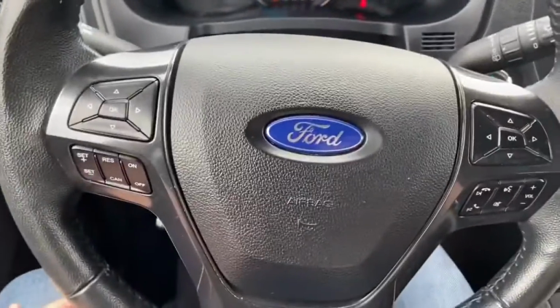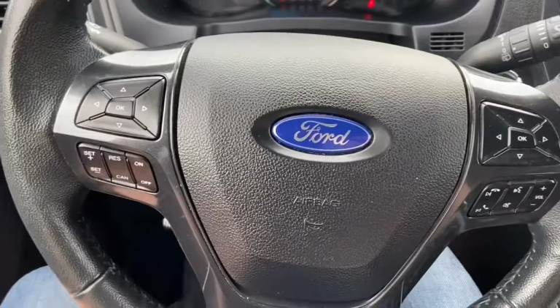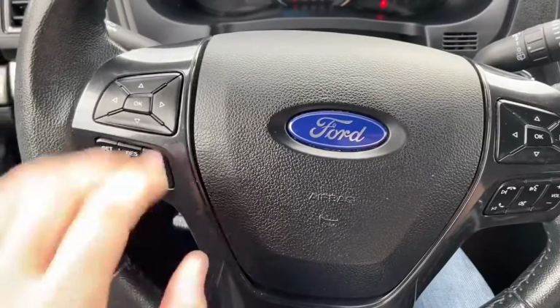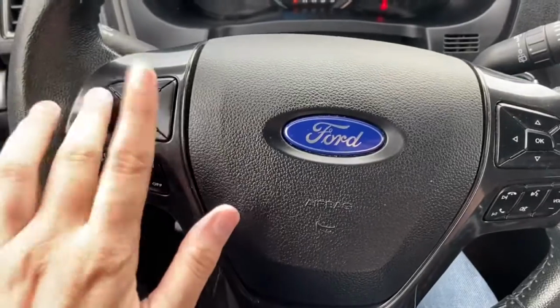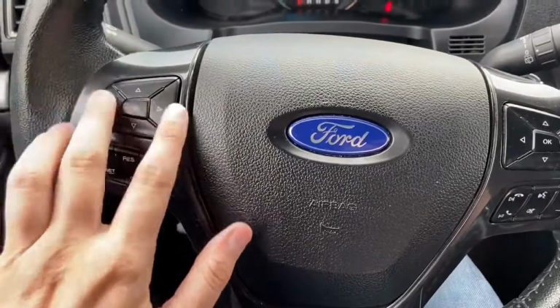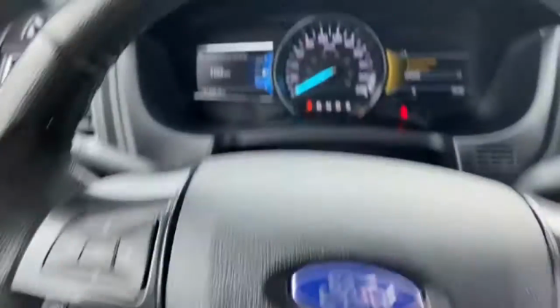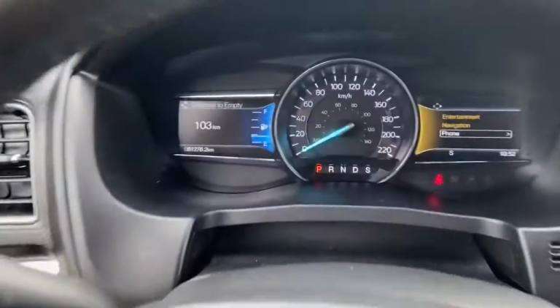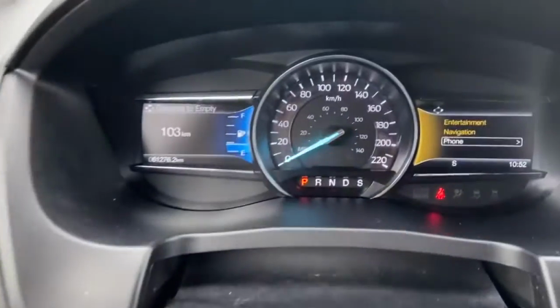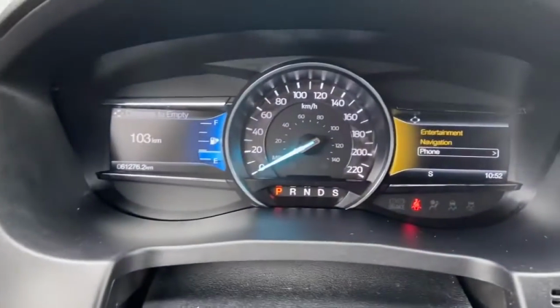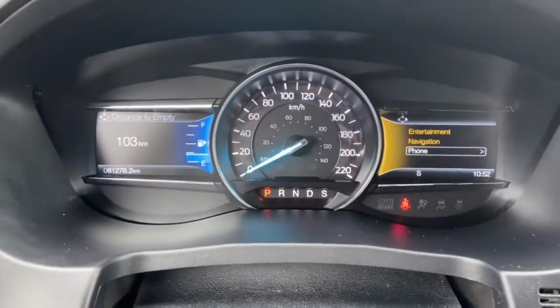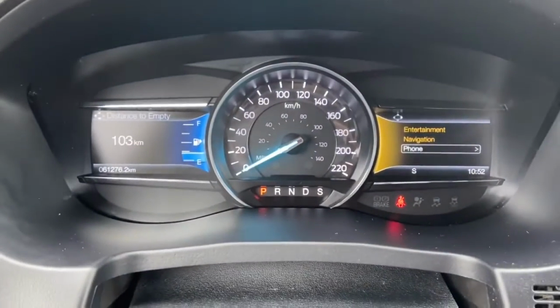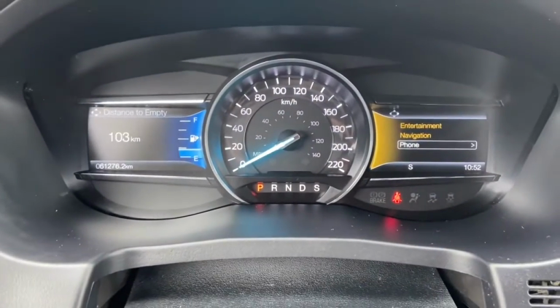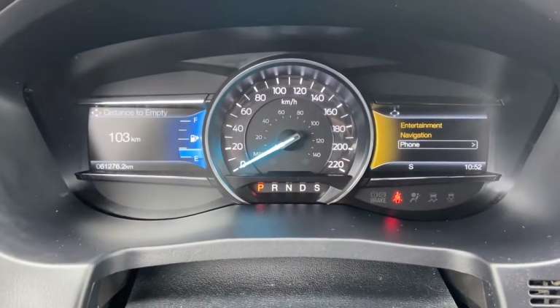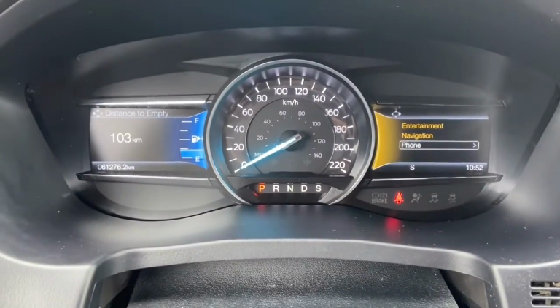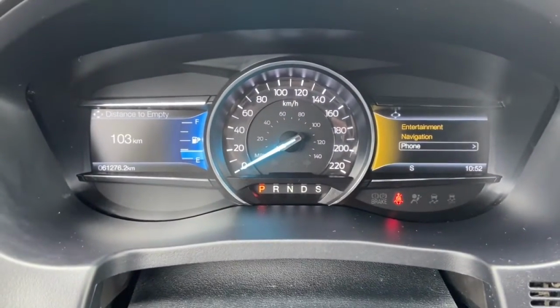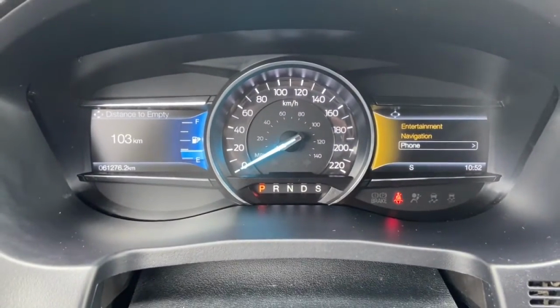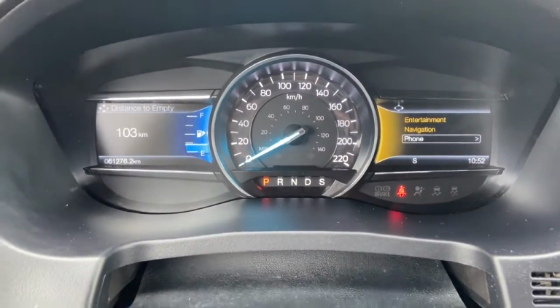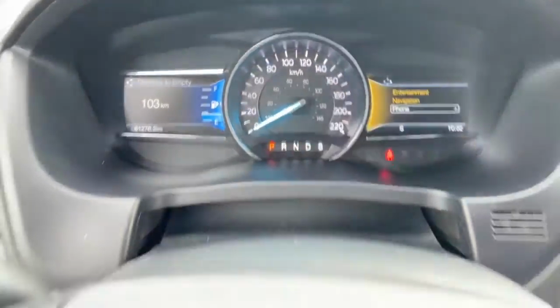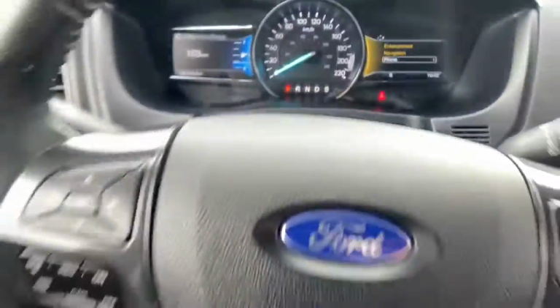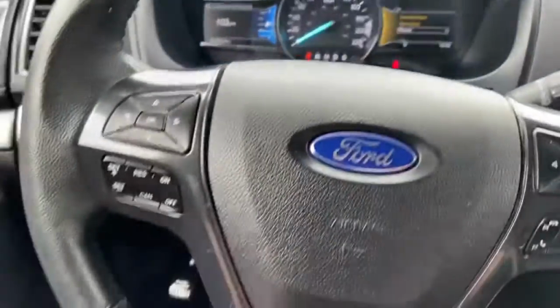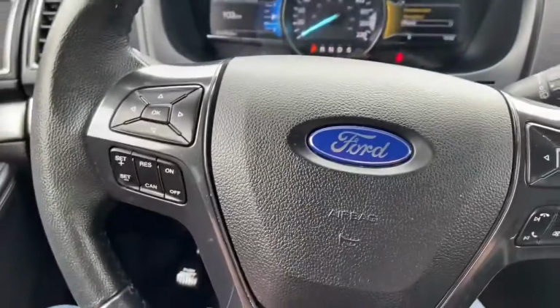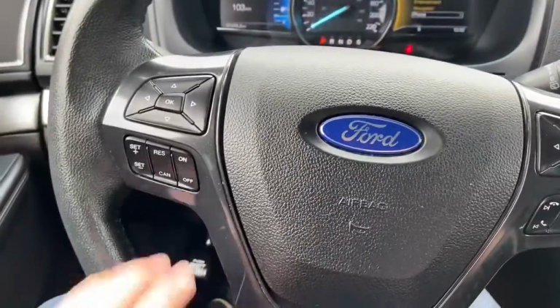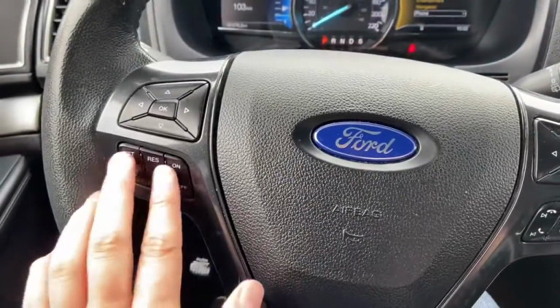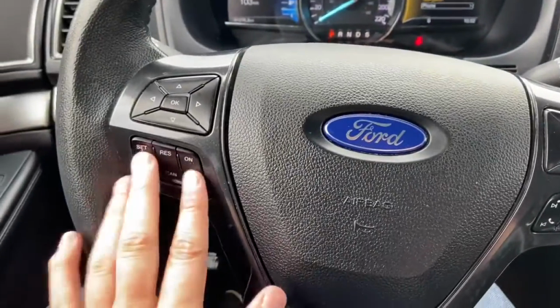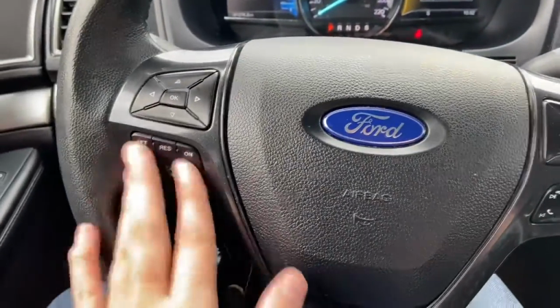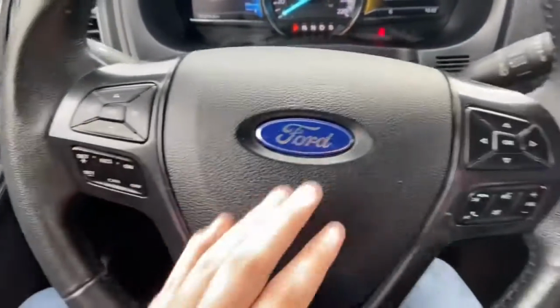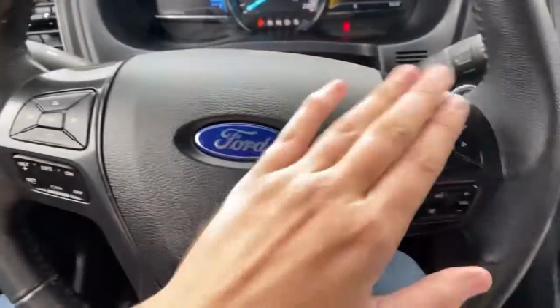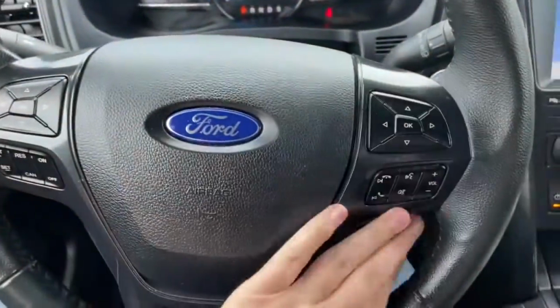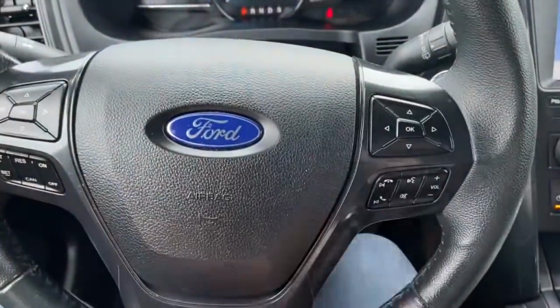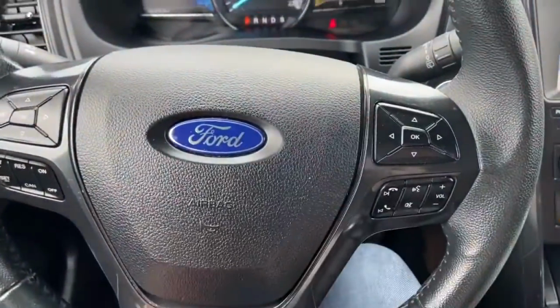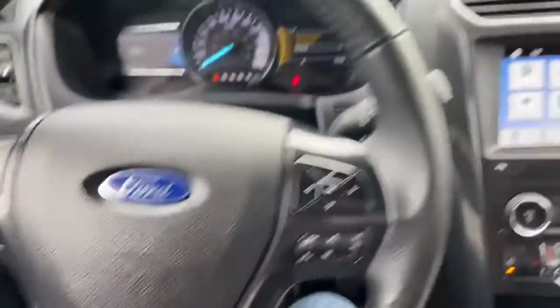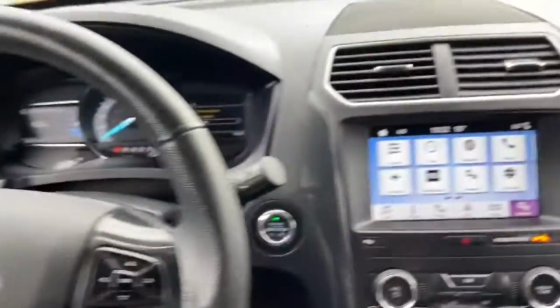On the steering wheel, arrows on the left hand side take you through your information panel where you can see we have about 61,000 kilometers. Cruise control settings below, with audio and hands free over on the right.